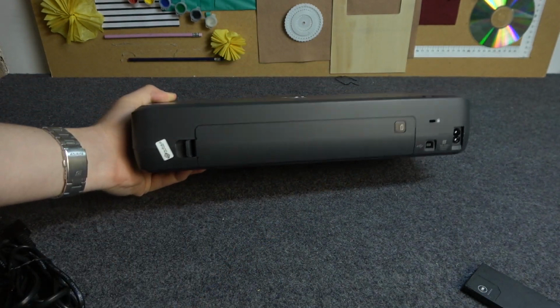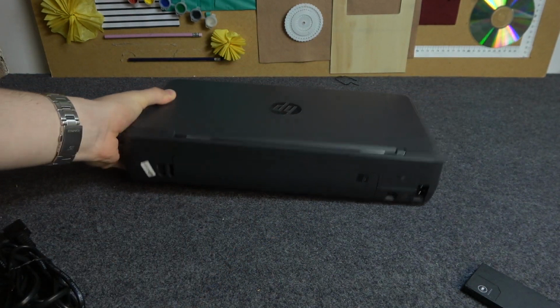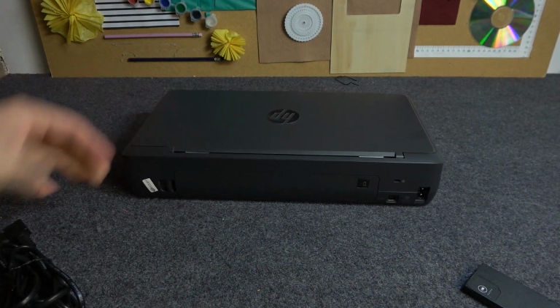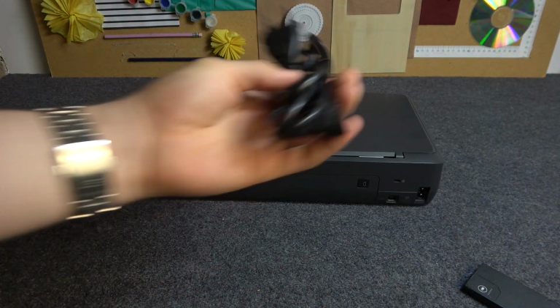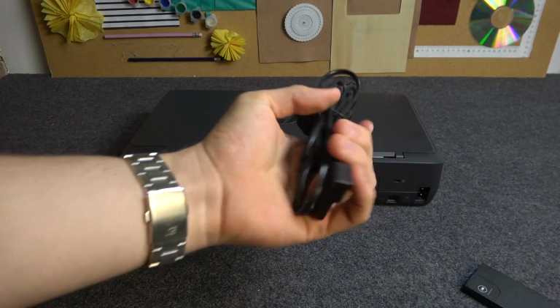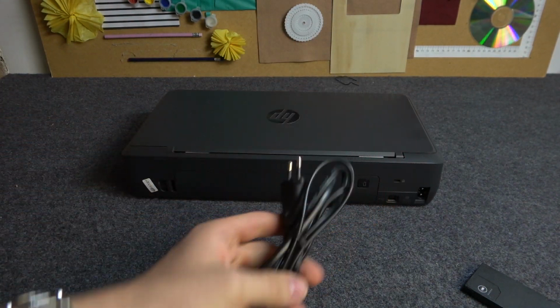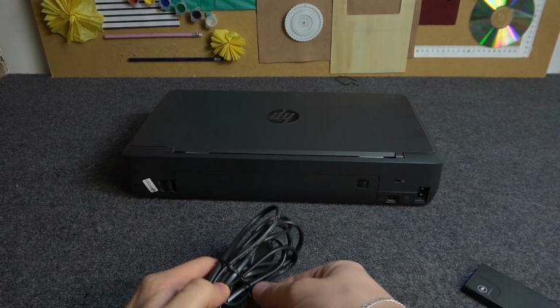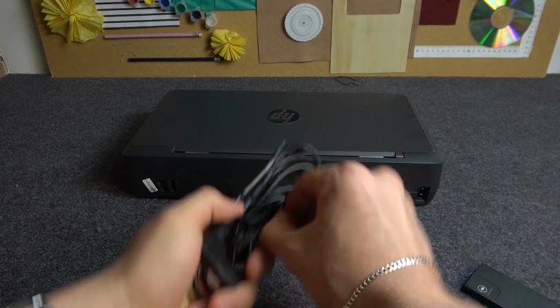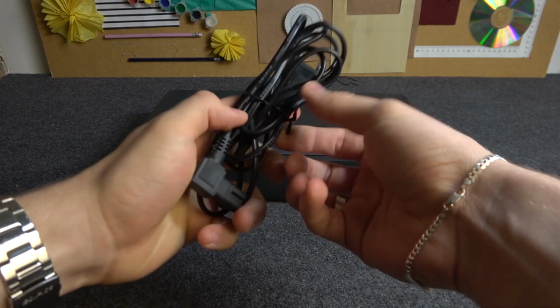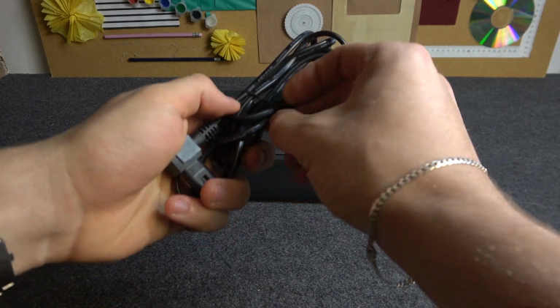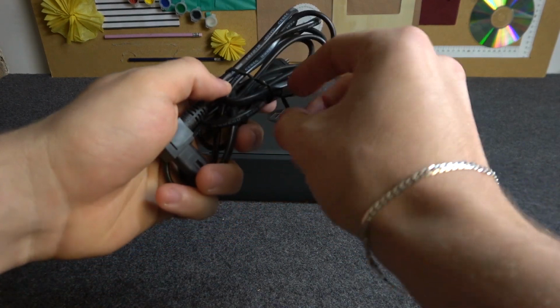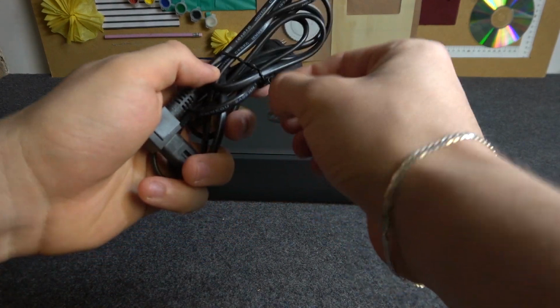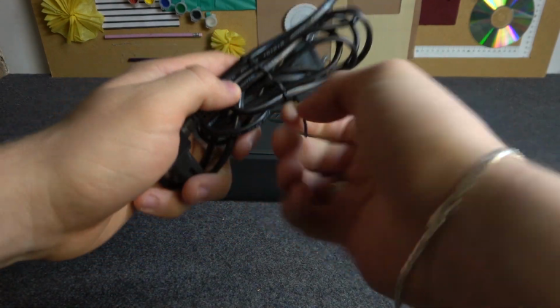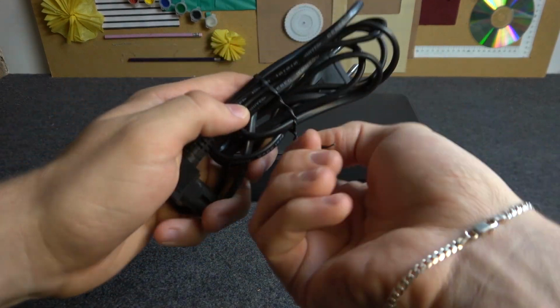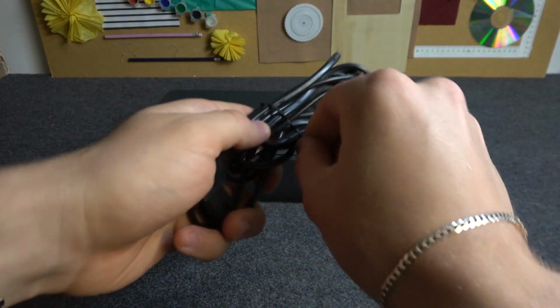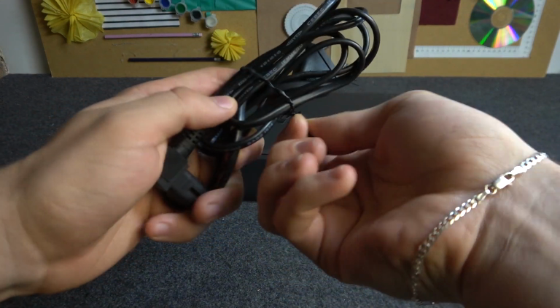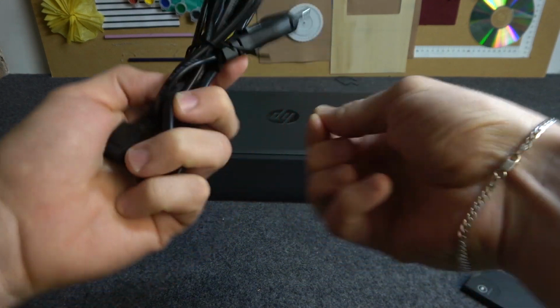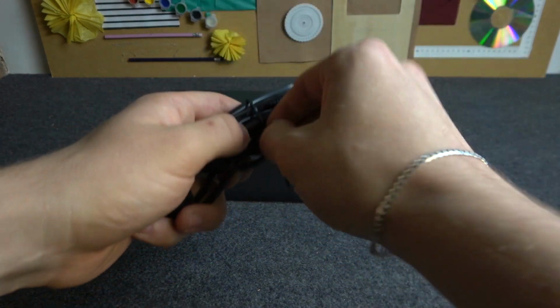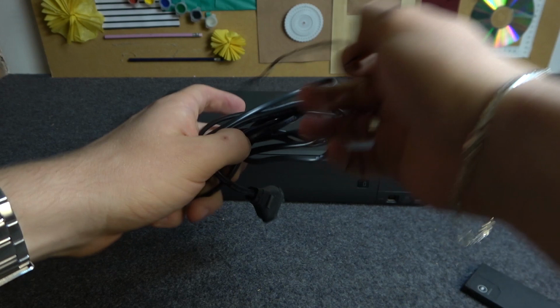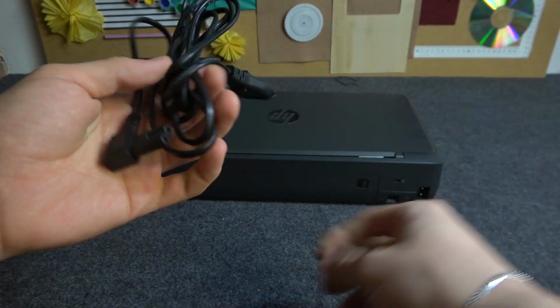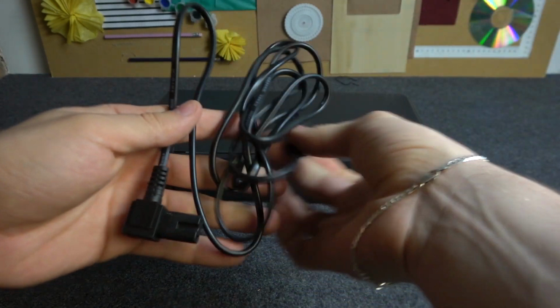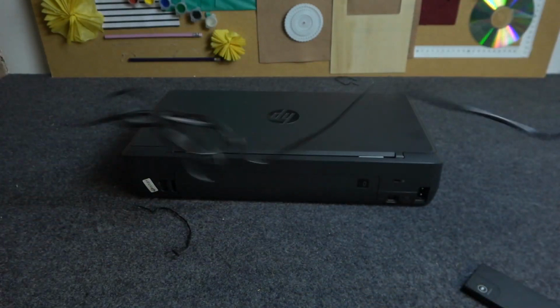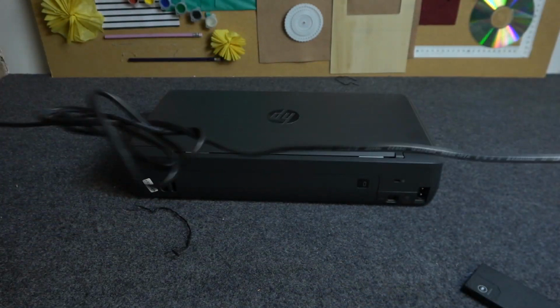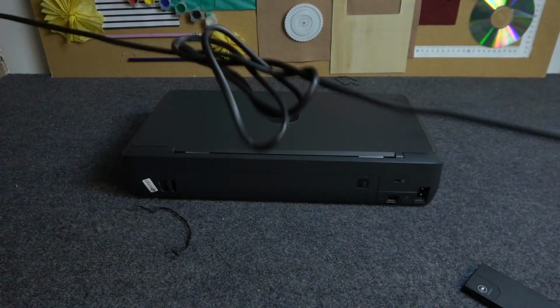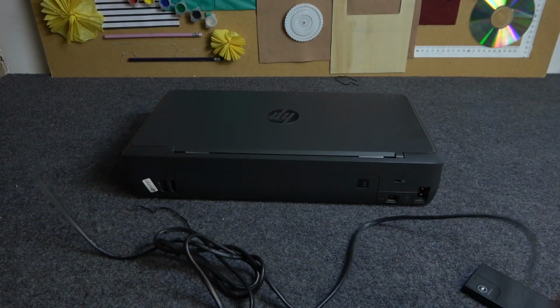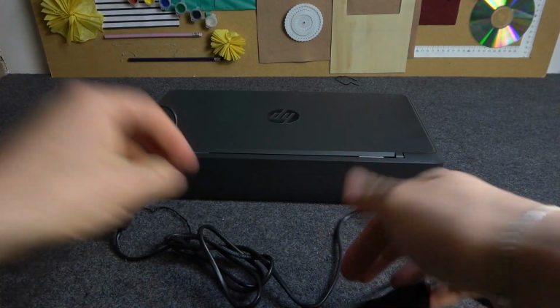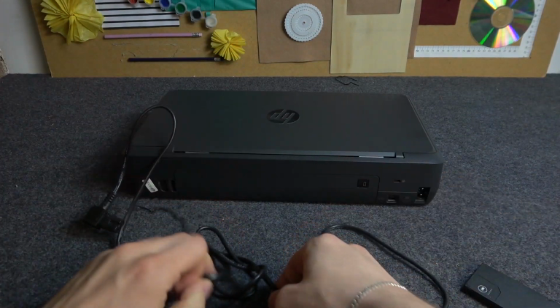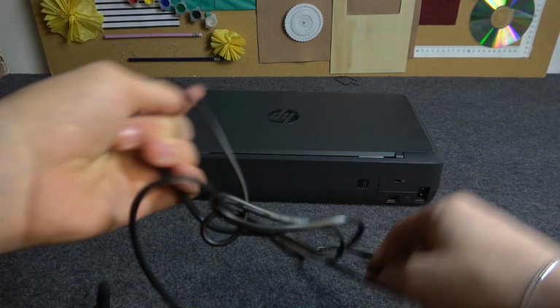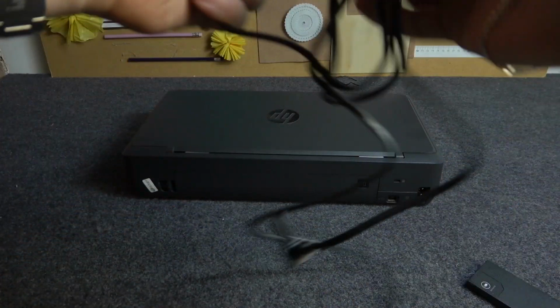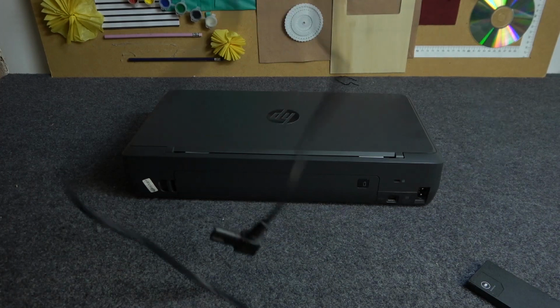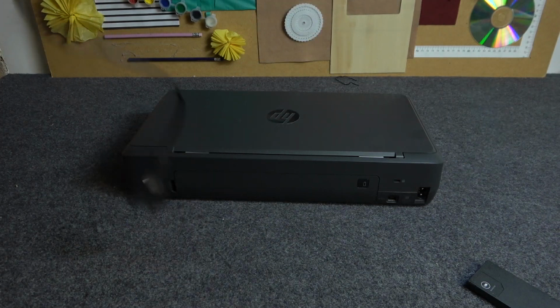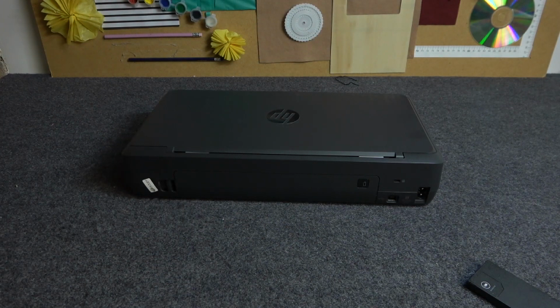We have a power cable if you need to charge your printer, or if you want to work with the printer without the battery you need to use the power cable. This is a normal DC power cable.